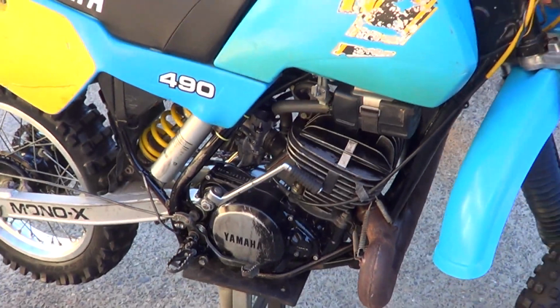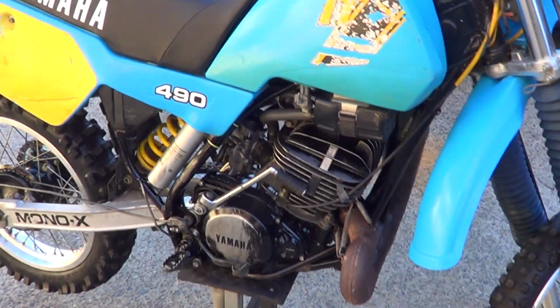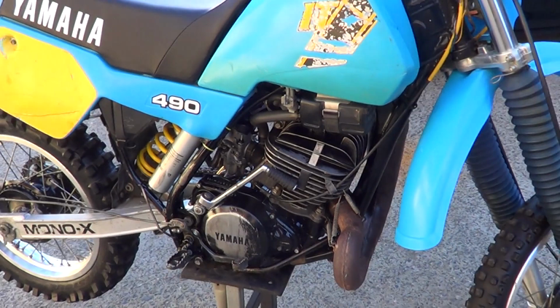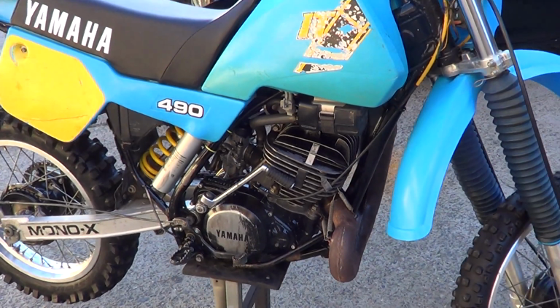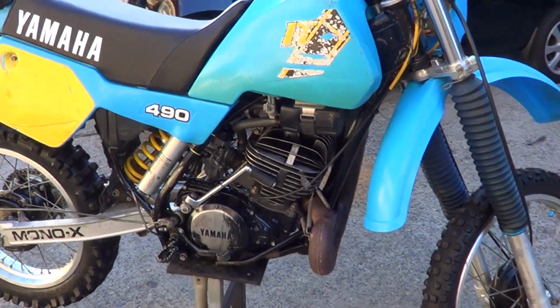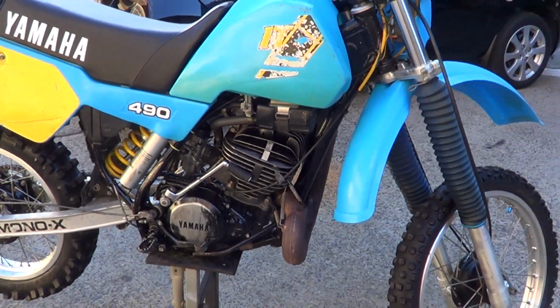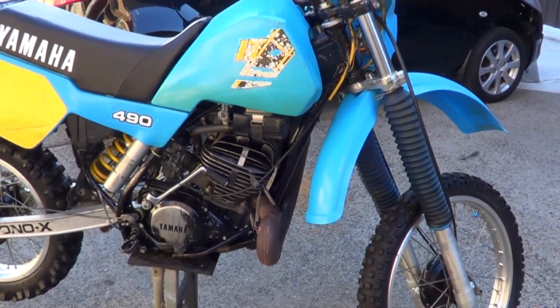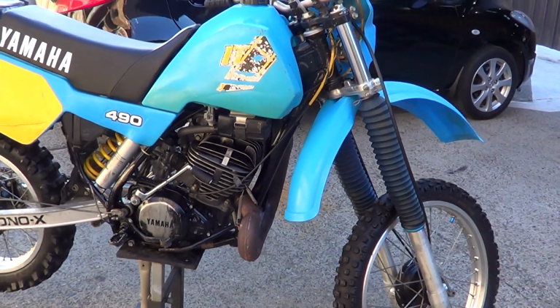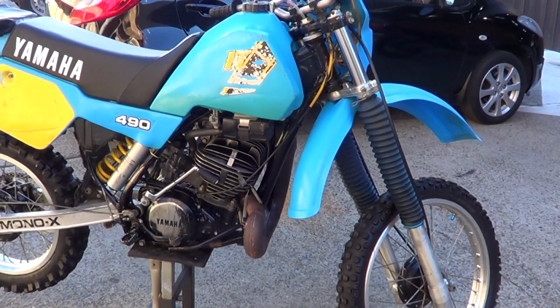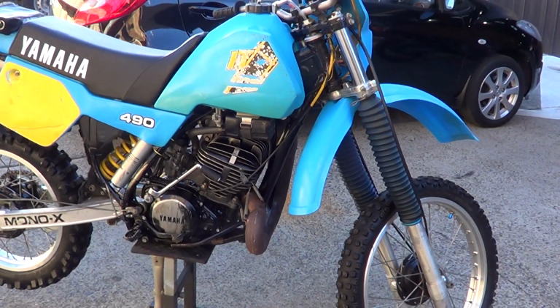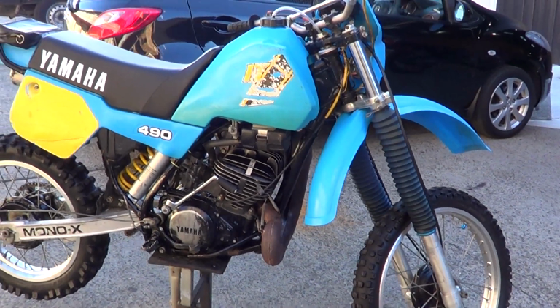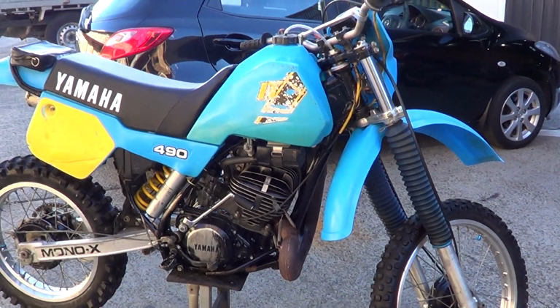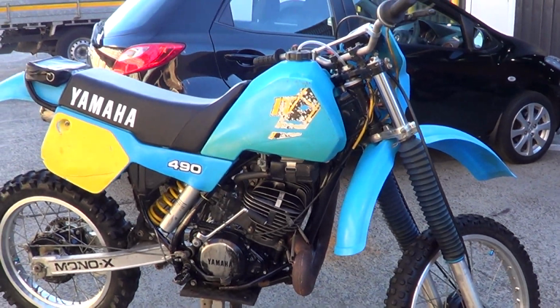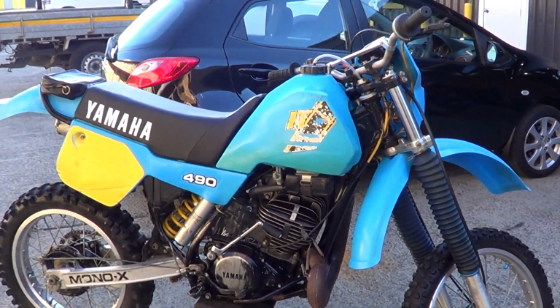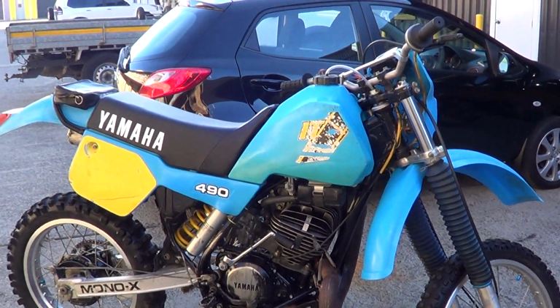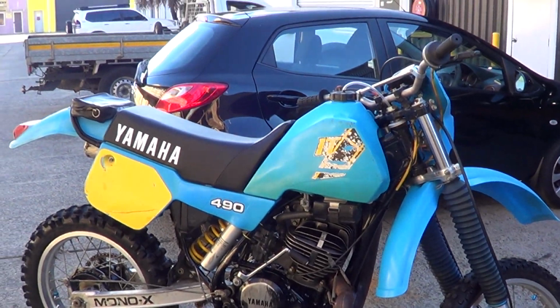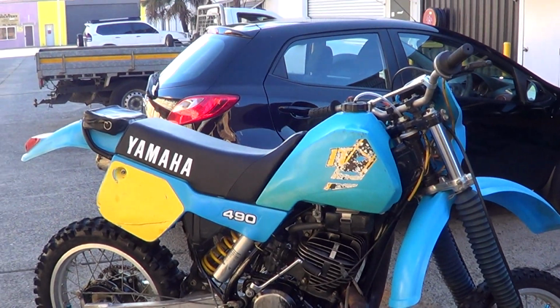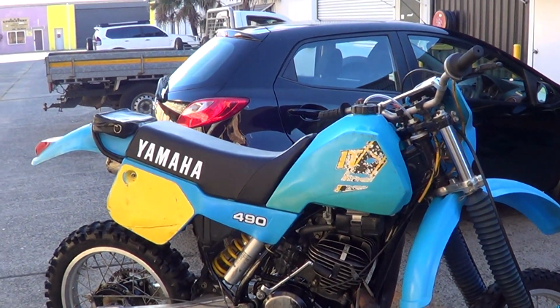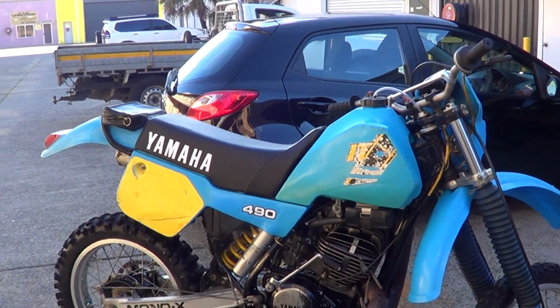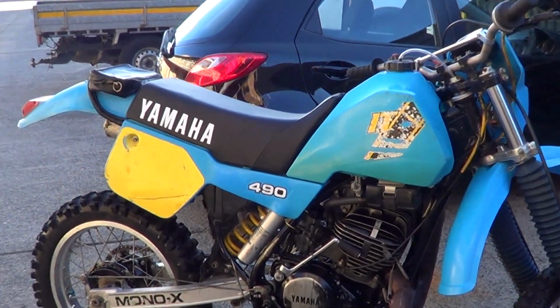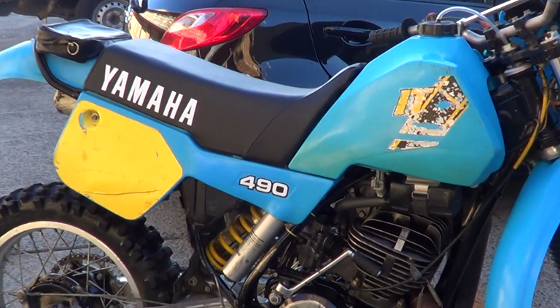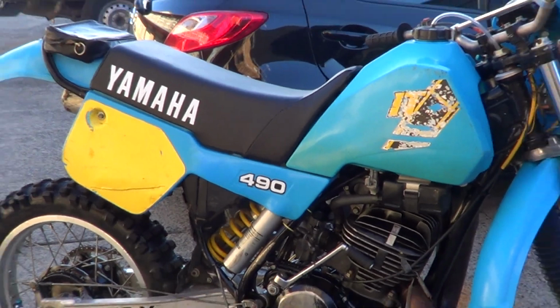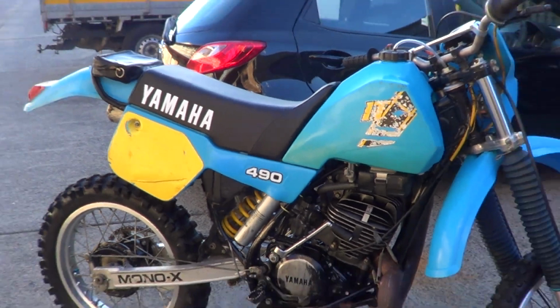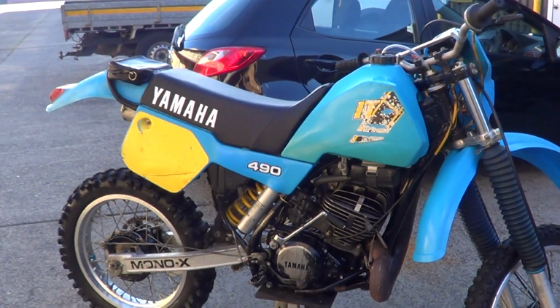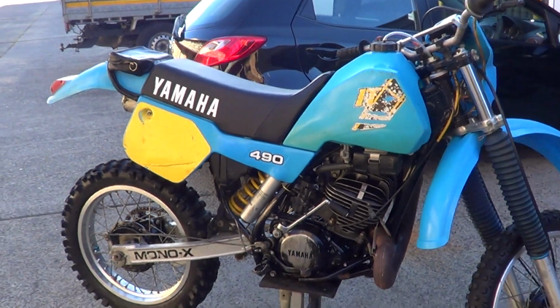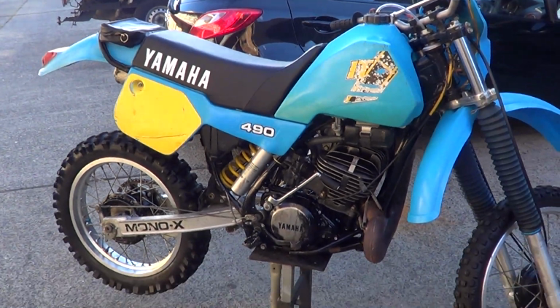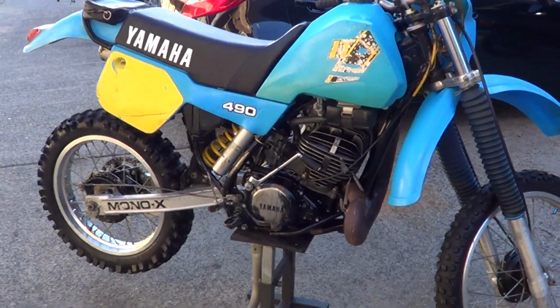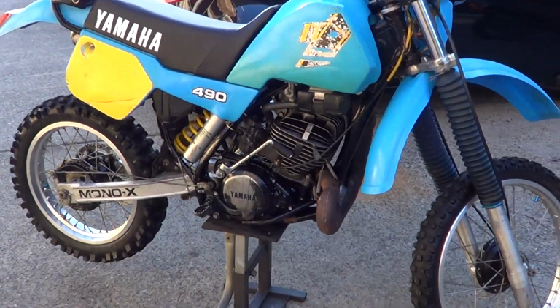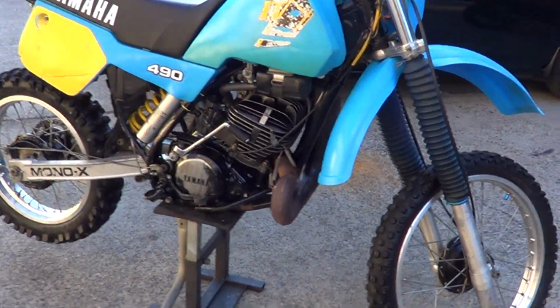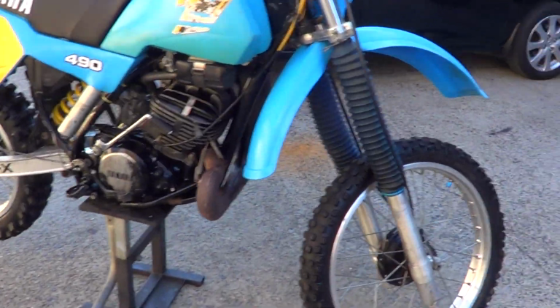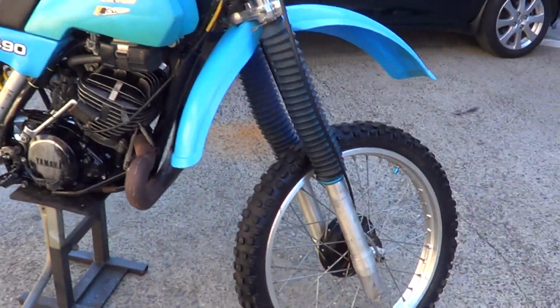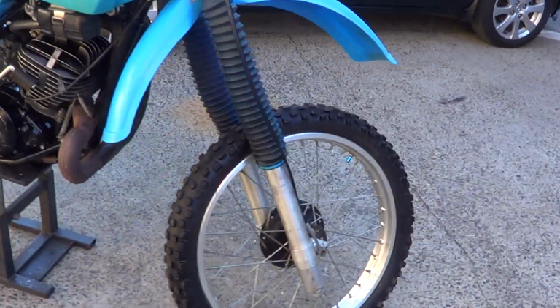G'day, it's Rob here from North Coast Motor Classics. Today we've got an '83 IT Force 90, clean original bike.